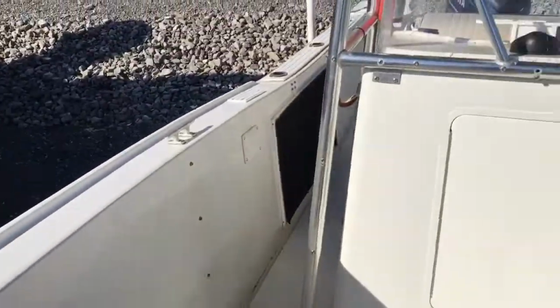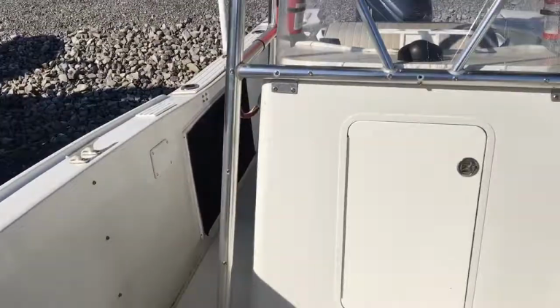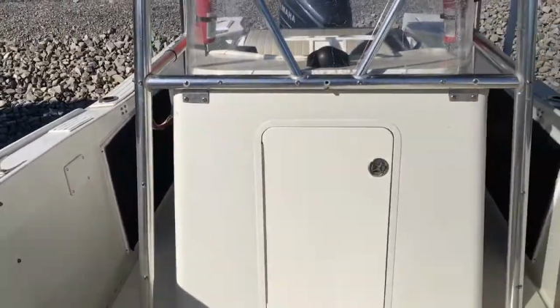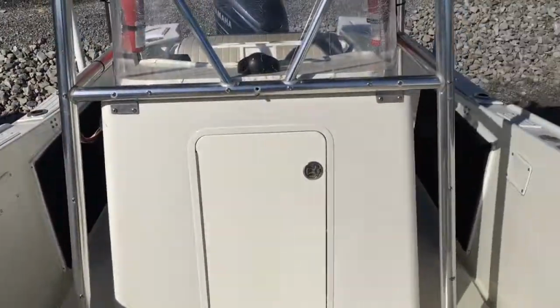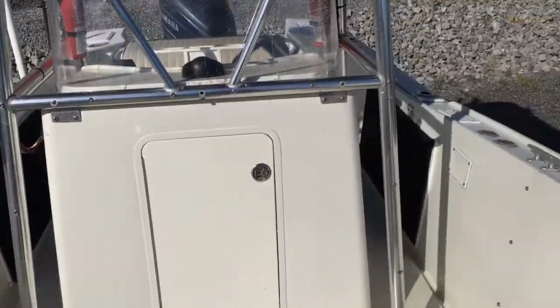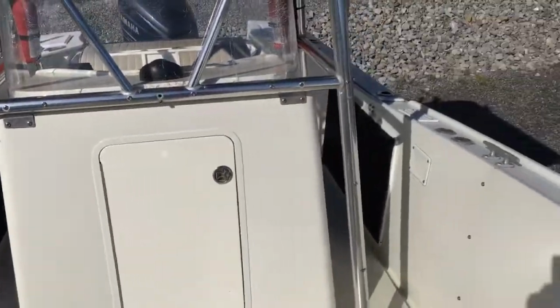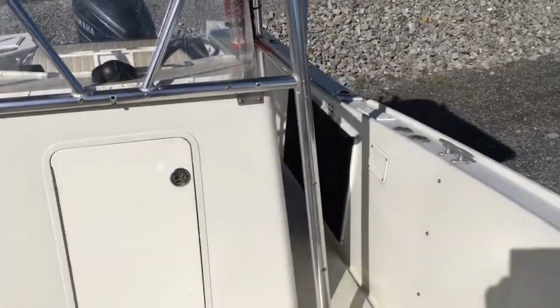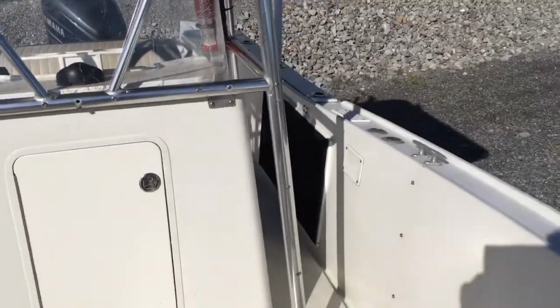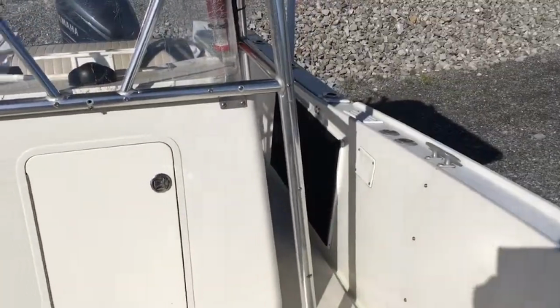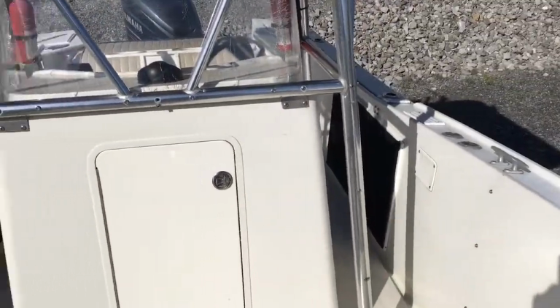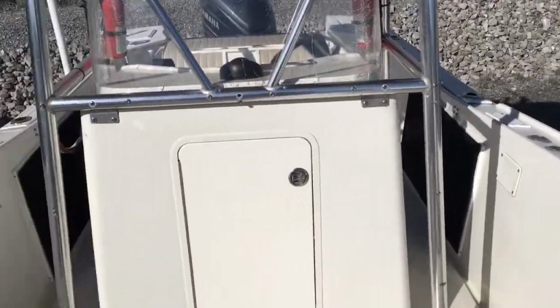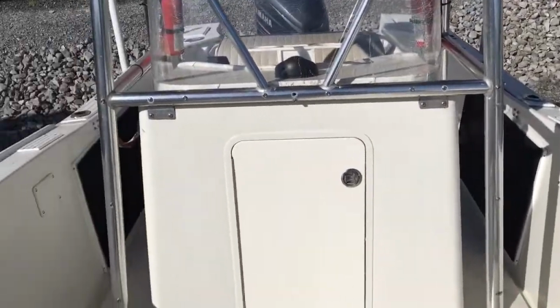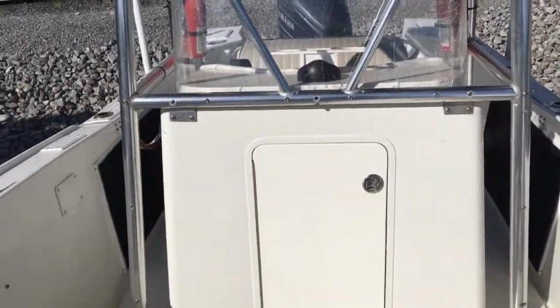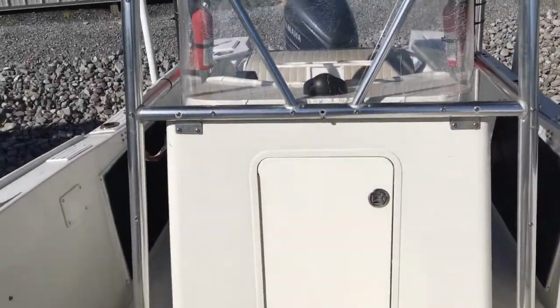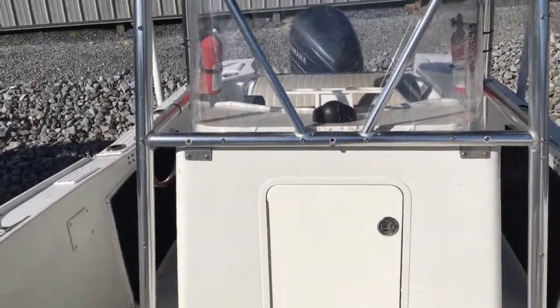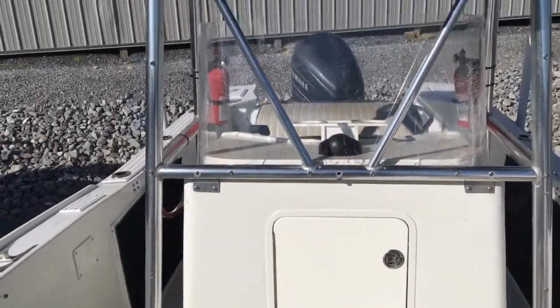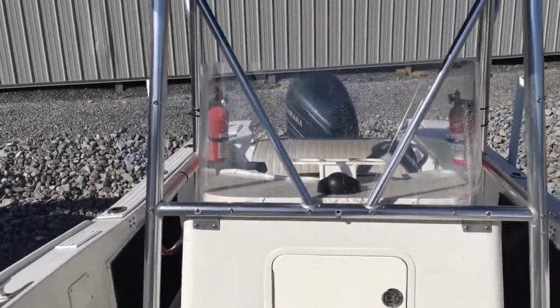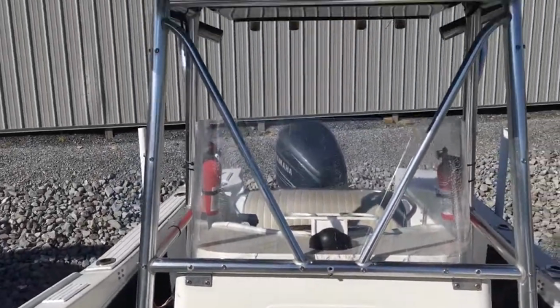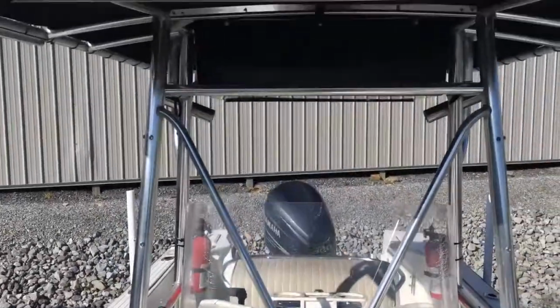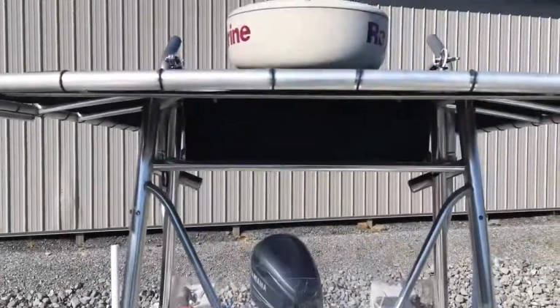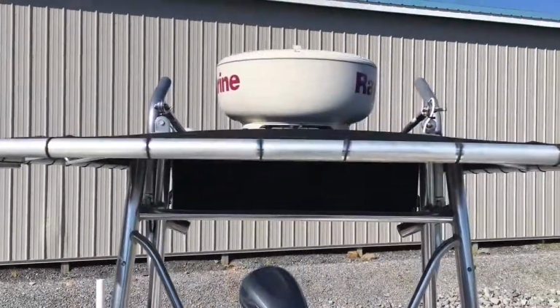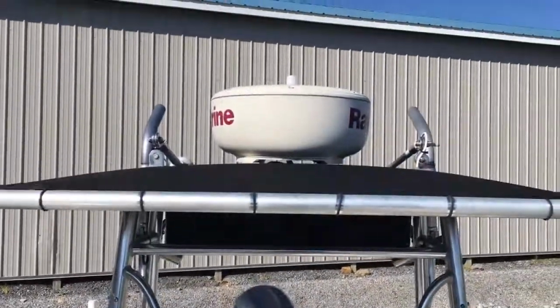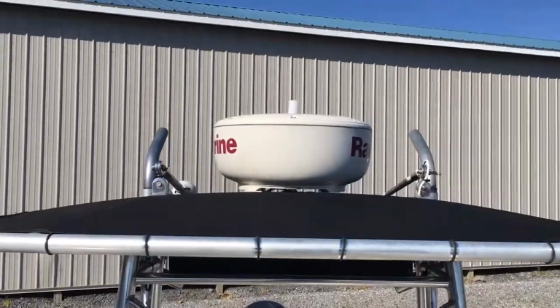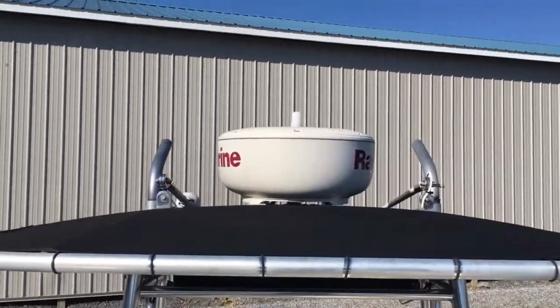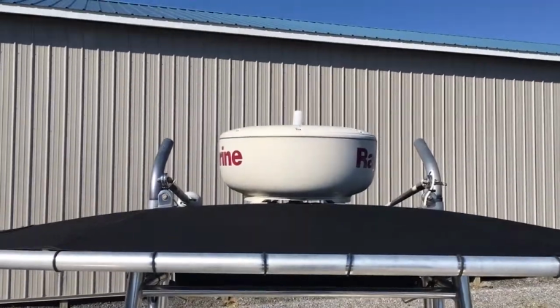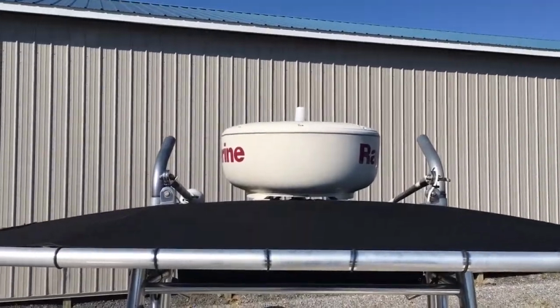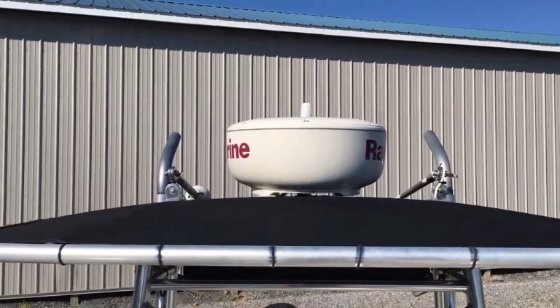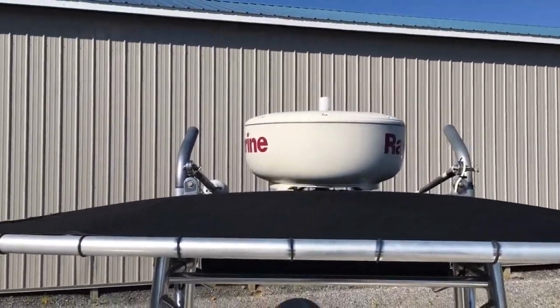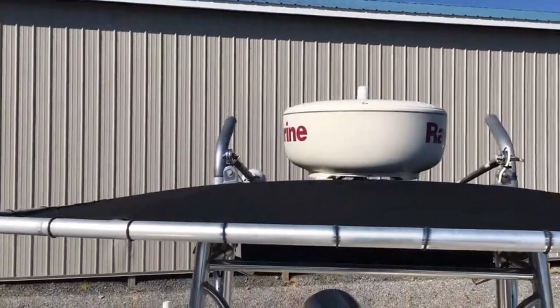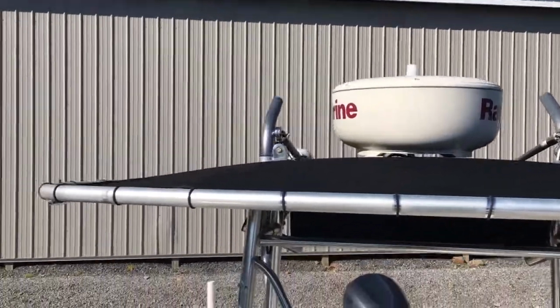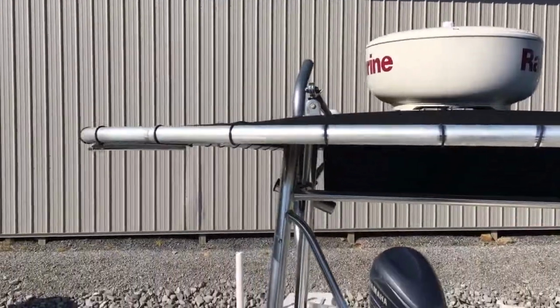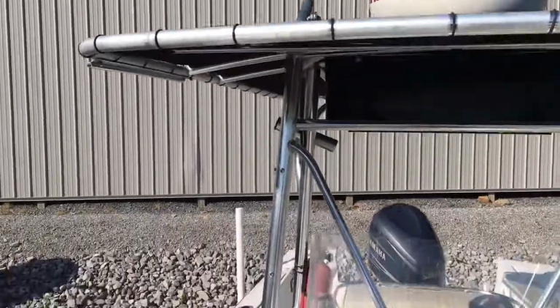It's a deep boat, handles rough water really well. Ray Marine radome up there.